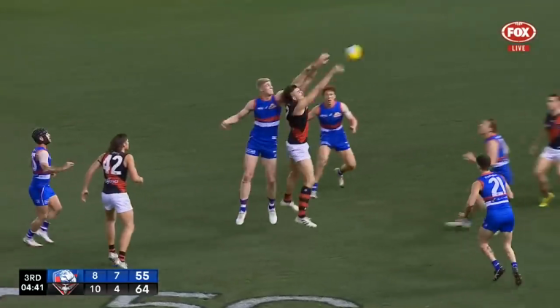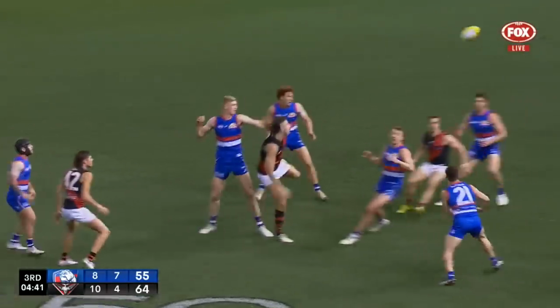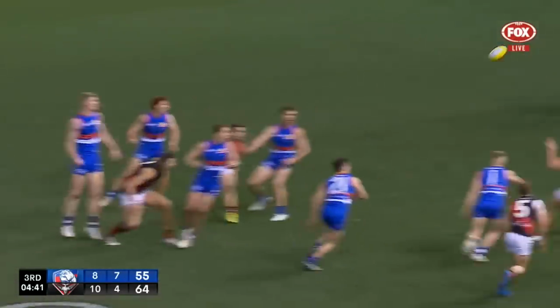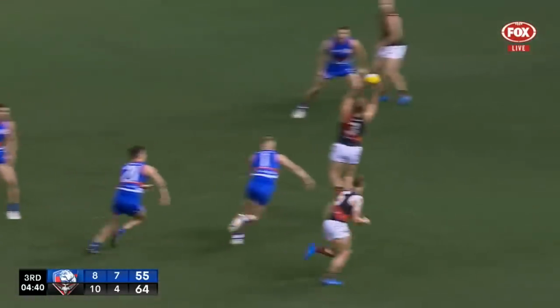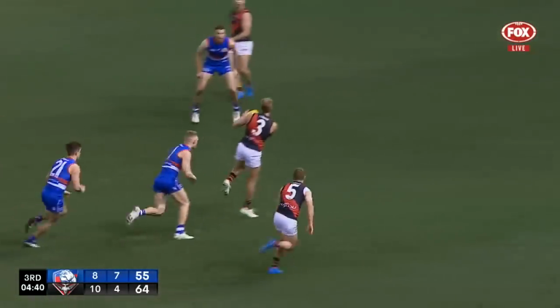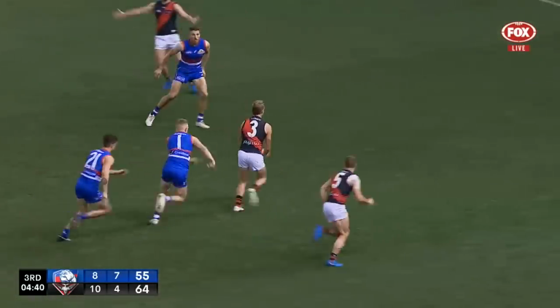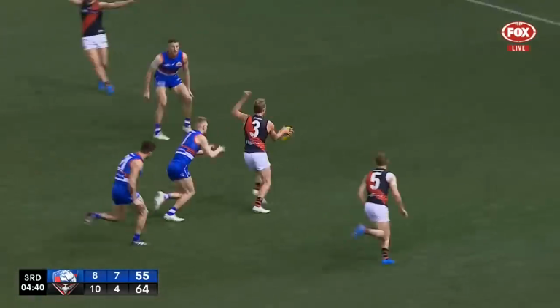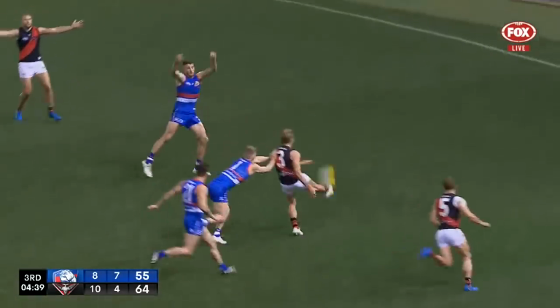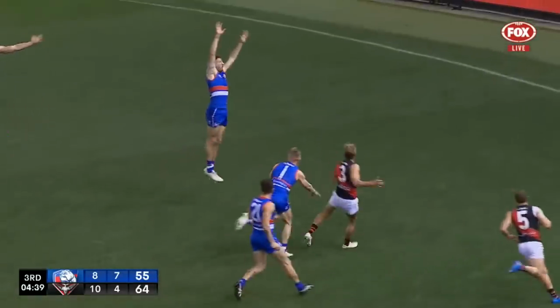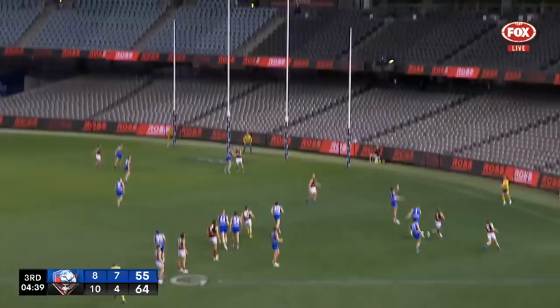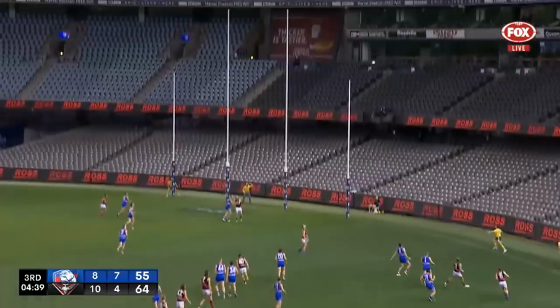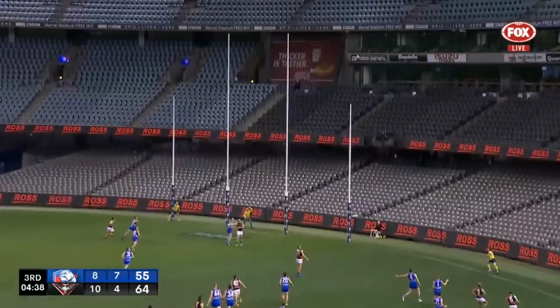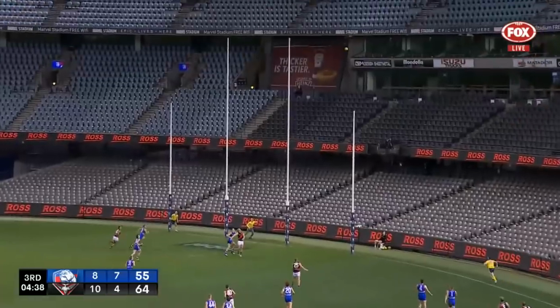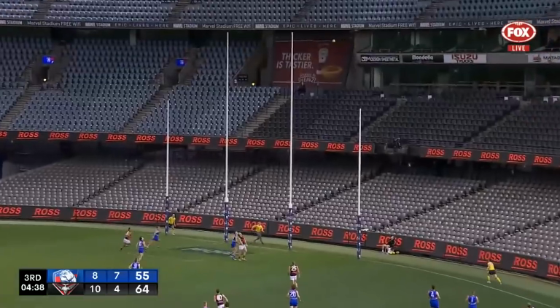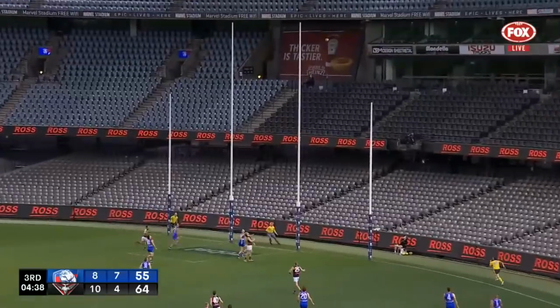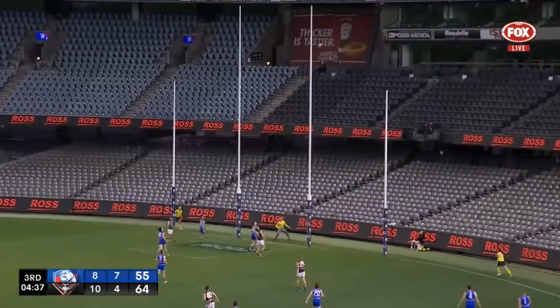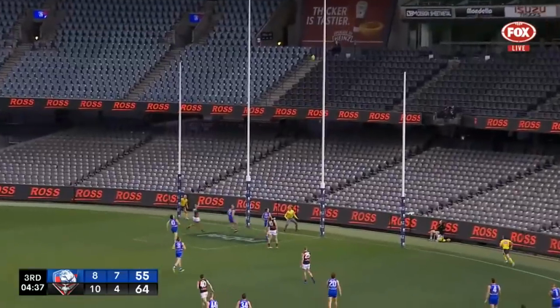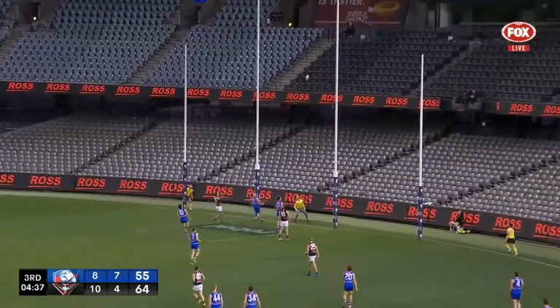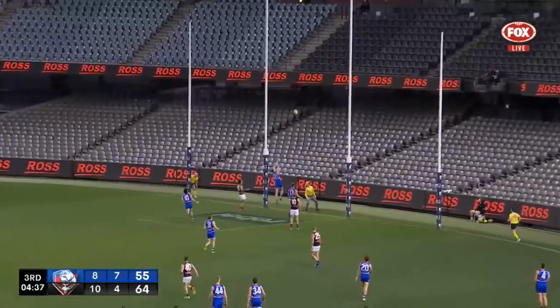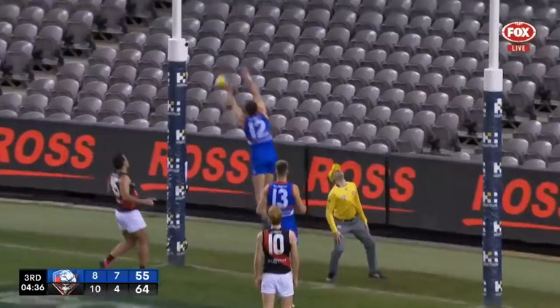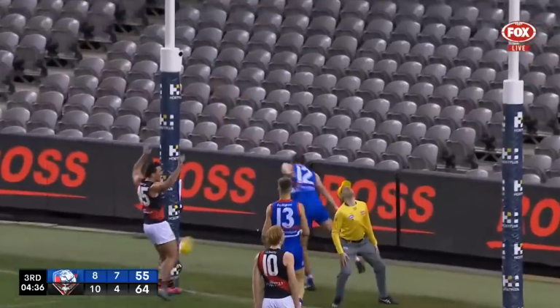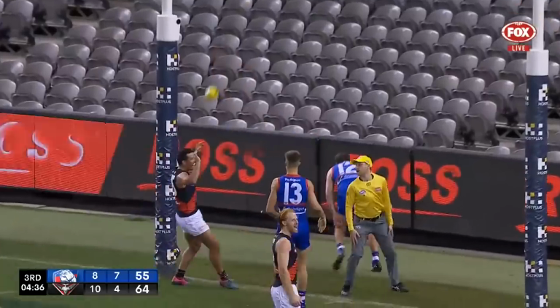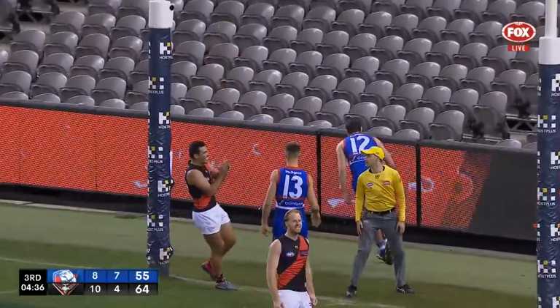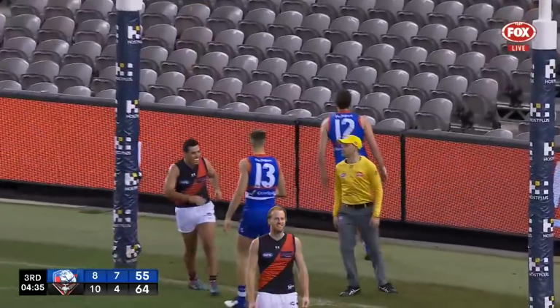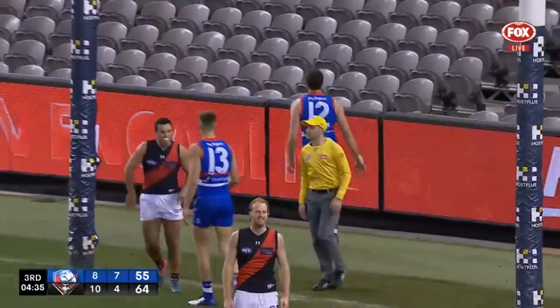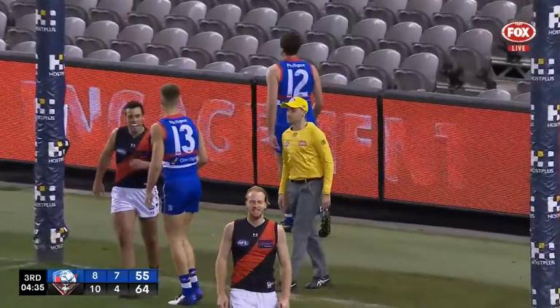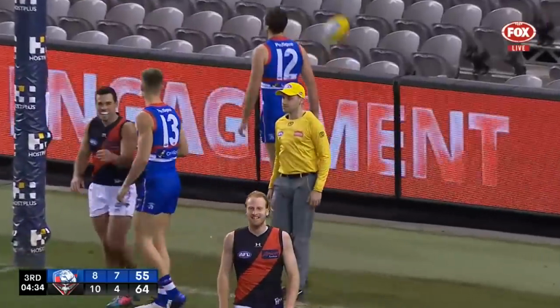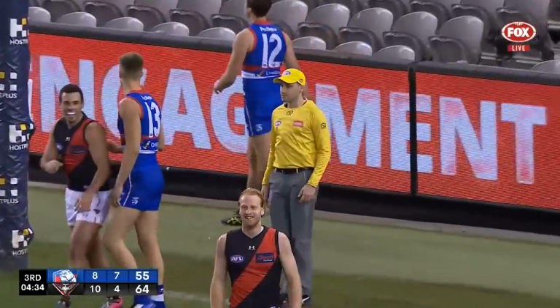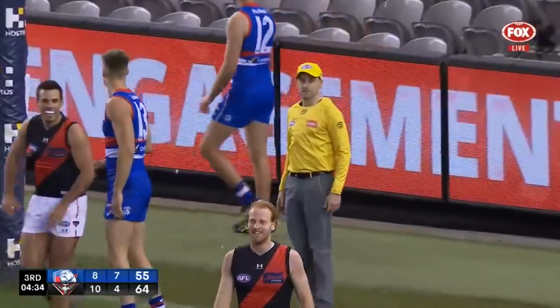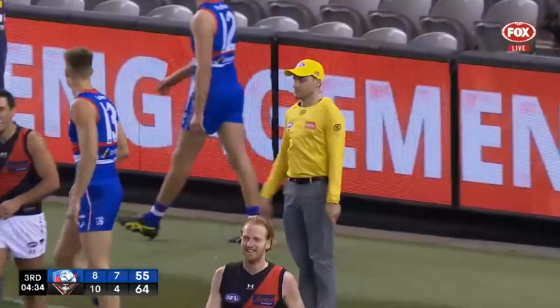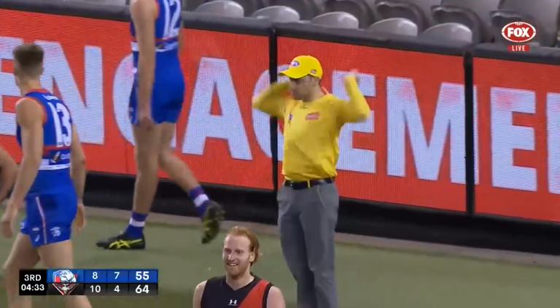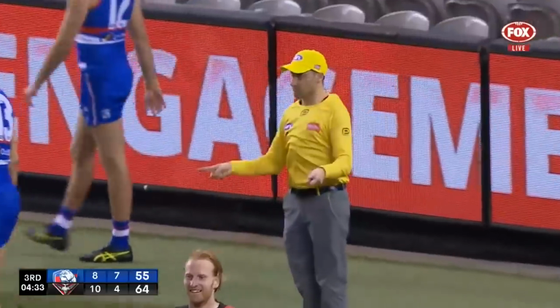Draper at the front, taken by Parrish, bends it, works it back — does he get it through? He does! Superb goal.